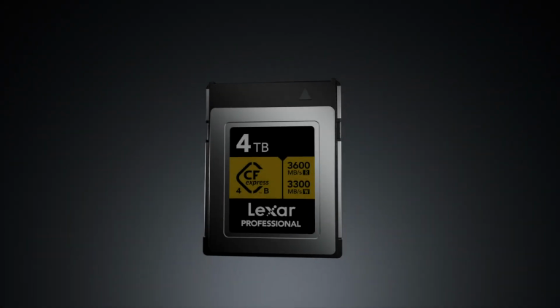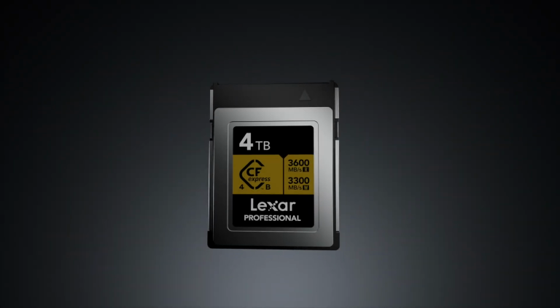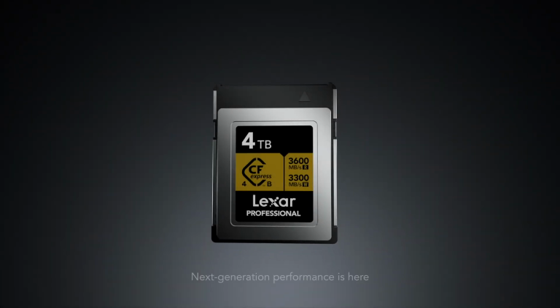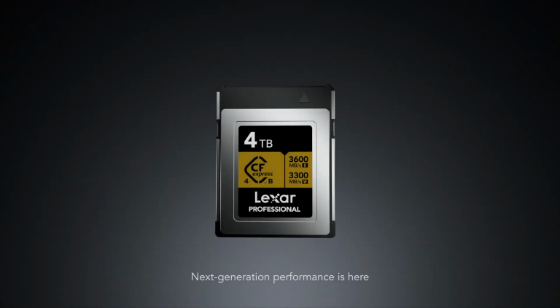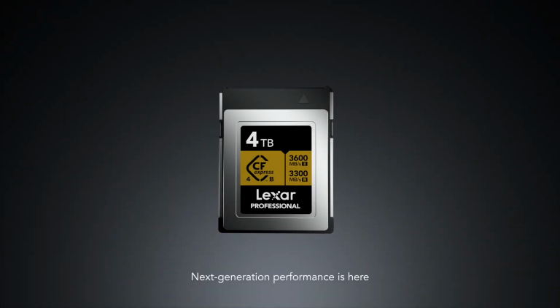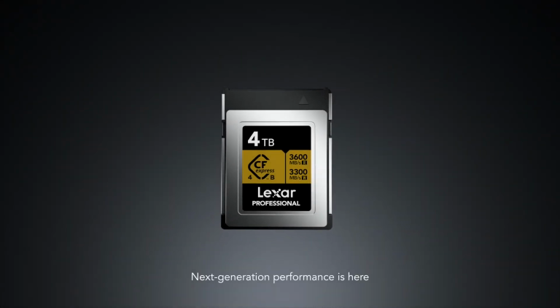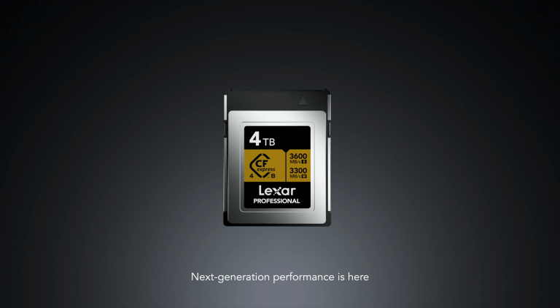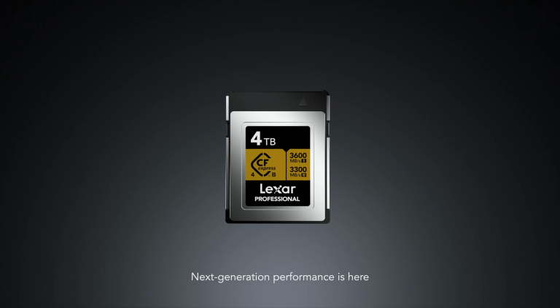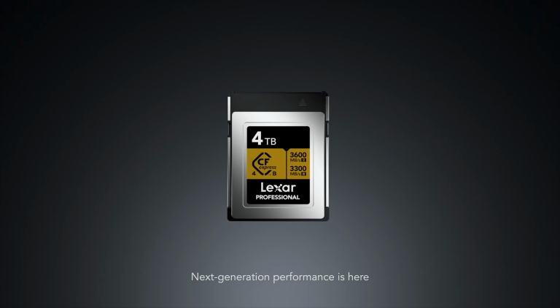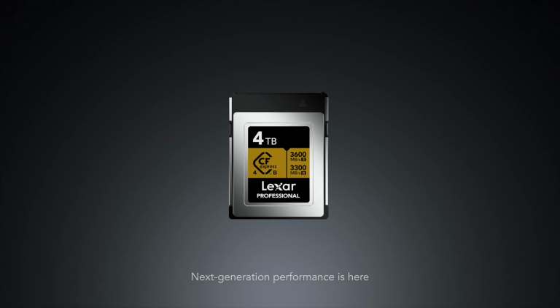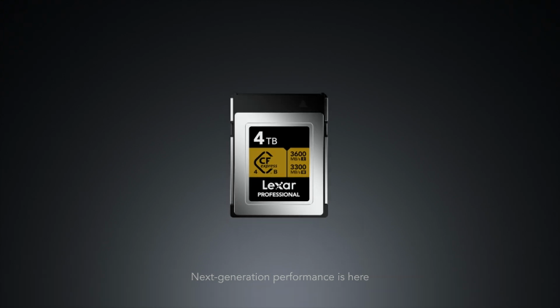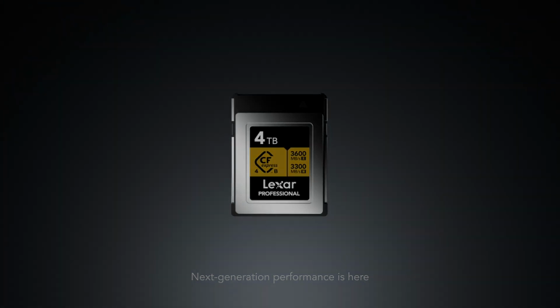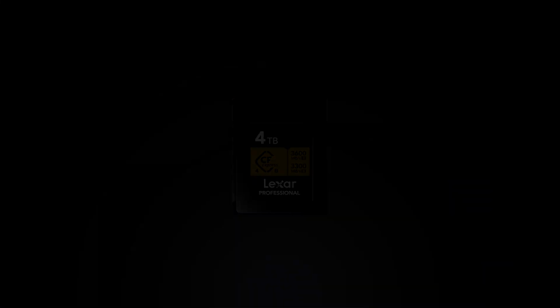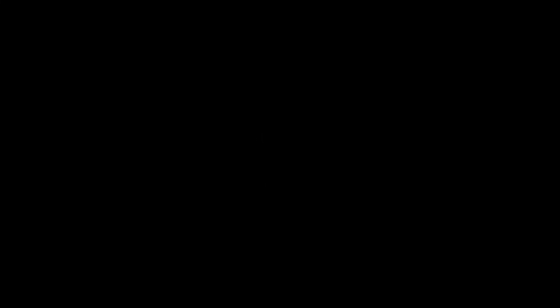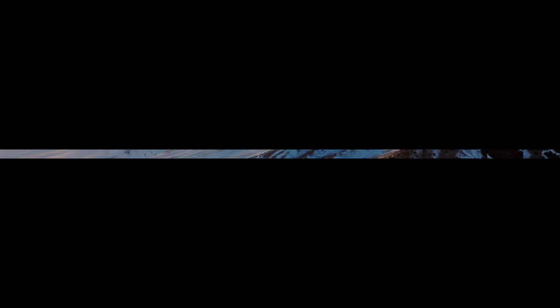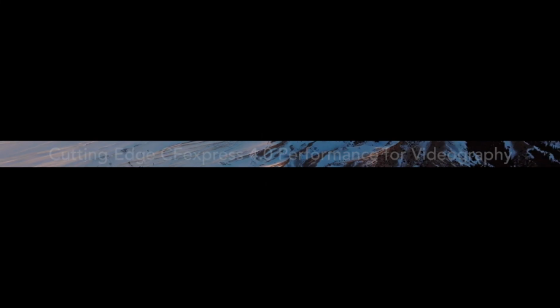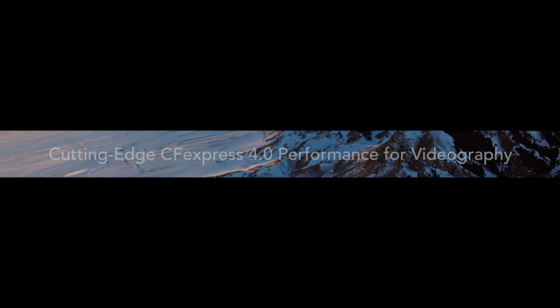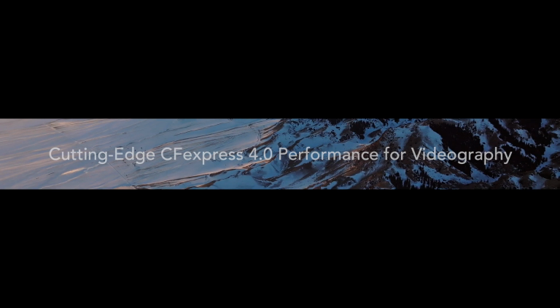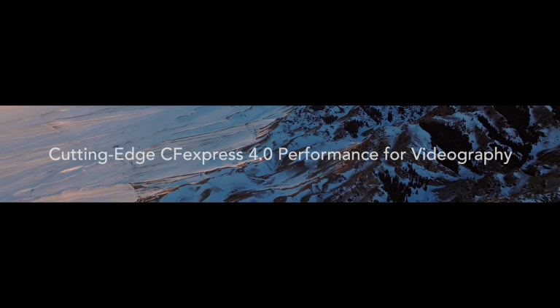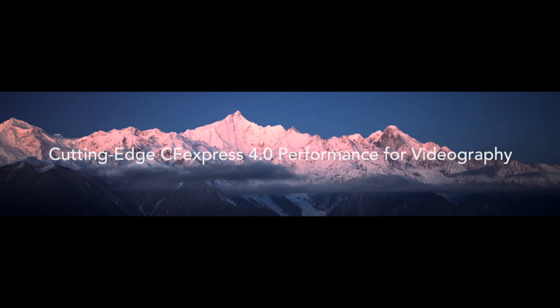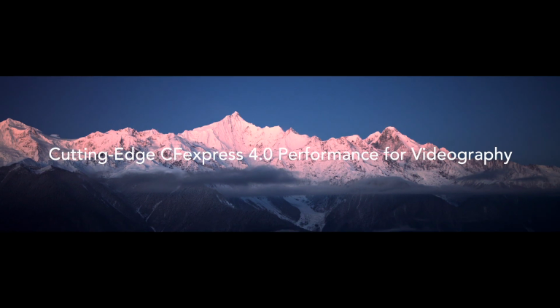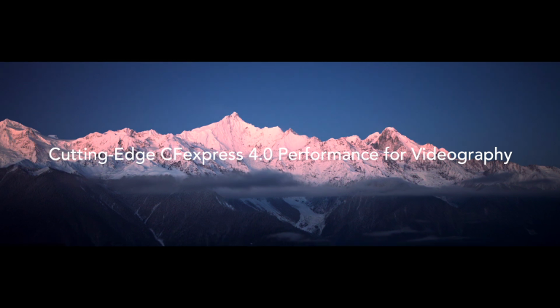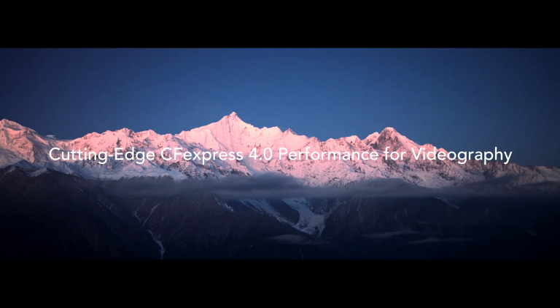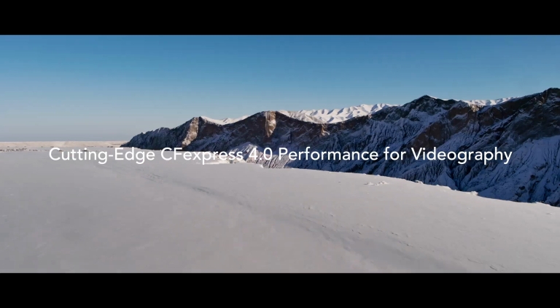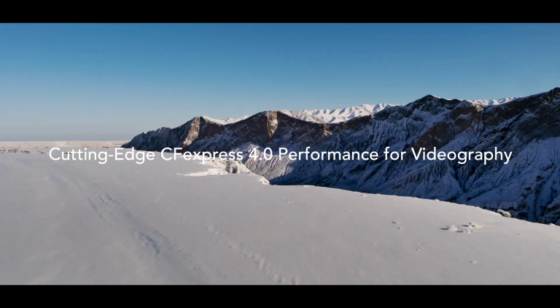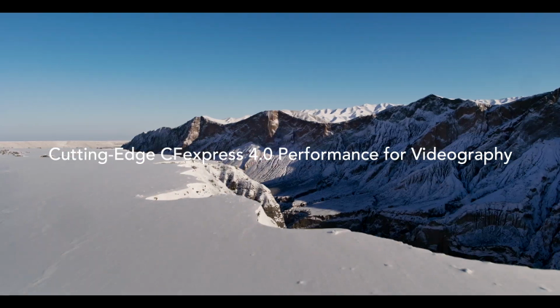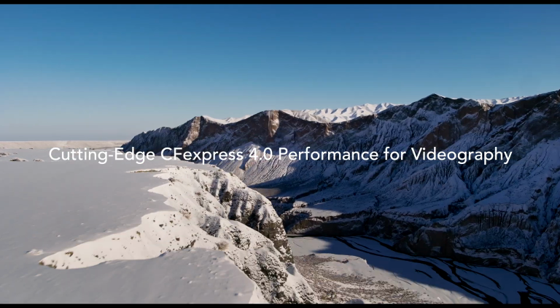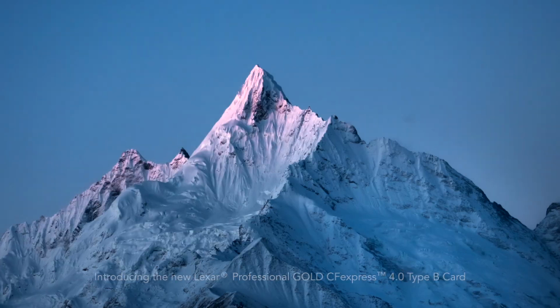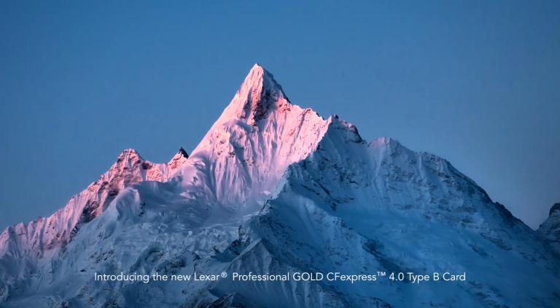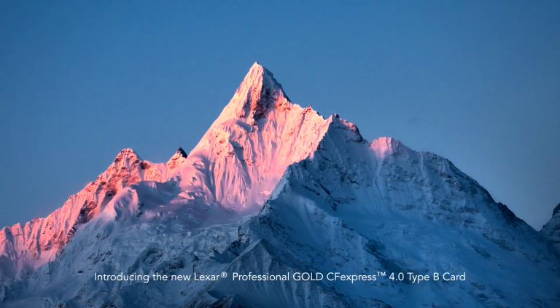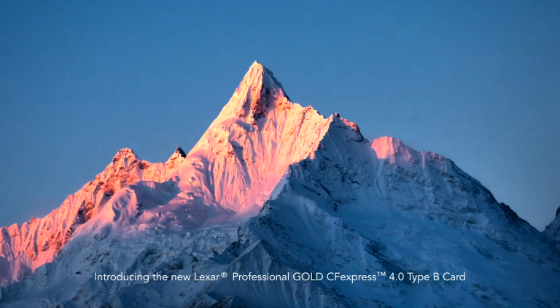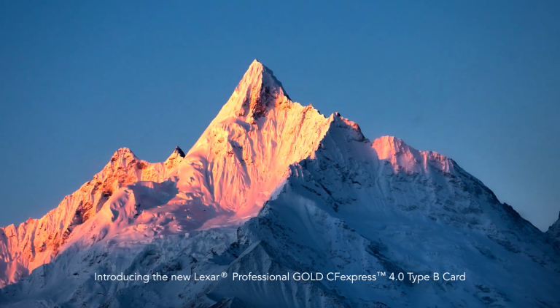Next generation performance is here. Introducing the new Lexar Professional Gold CFexpress 4.0 Type B Card.